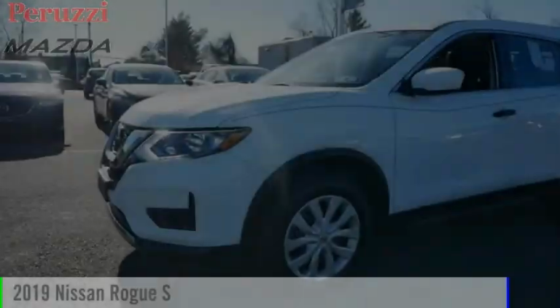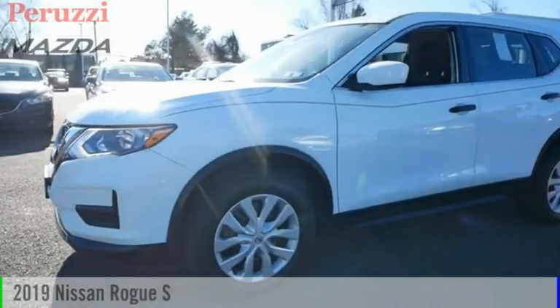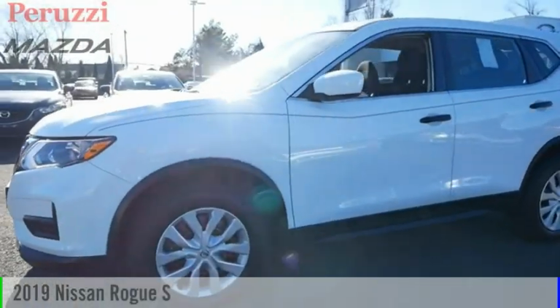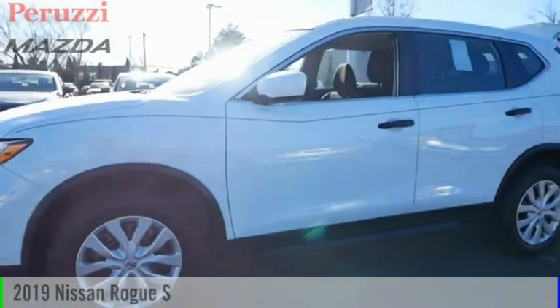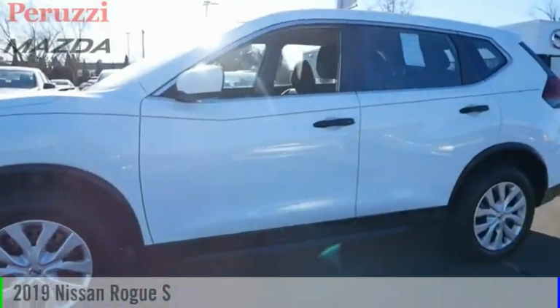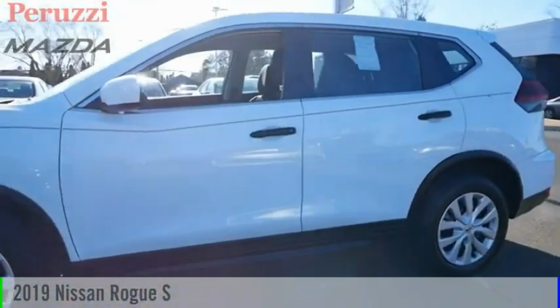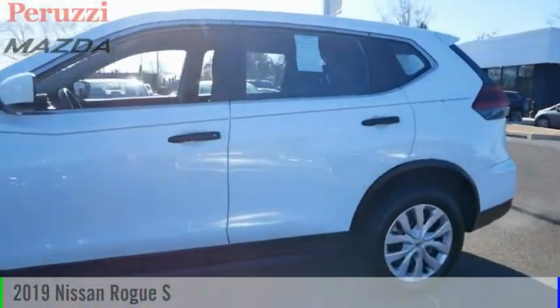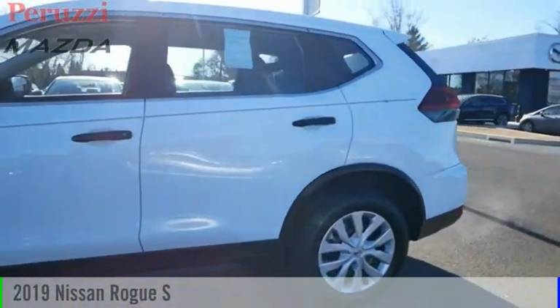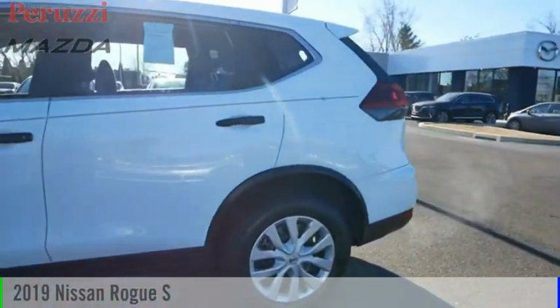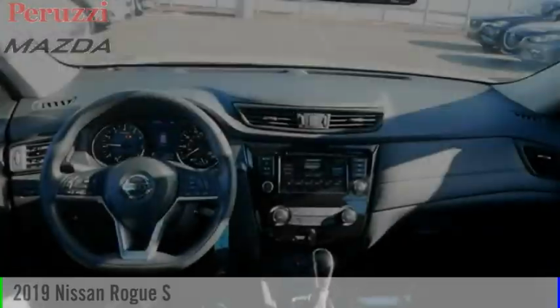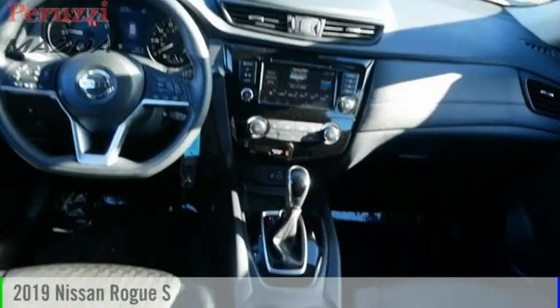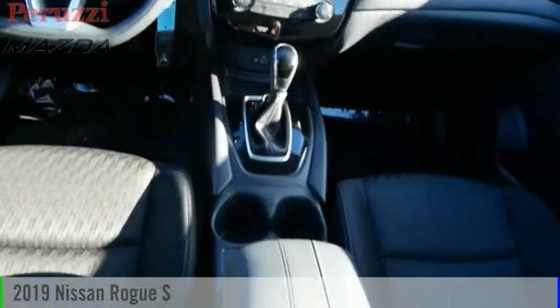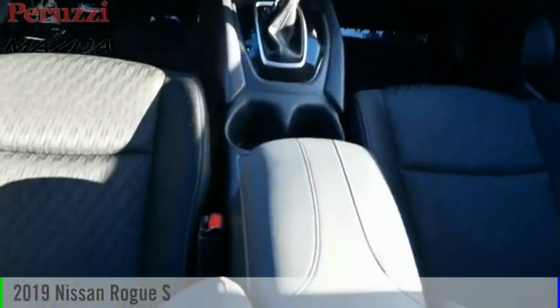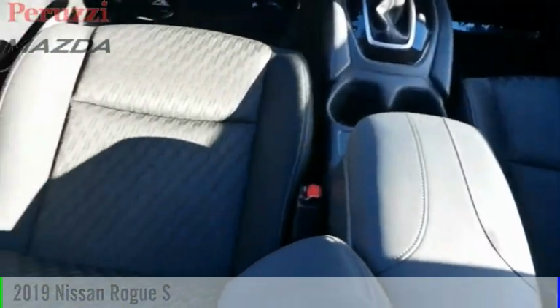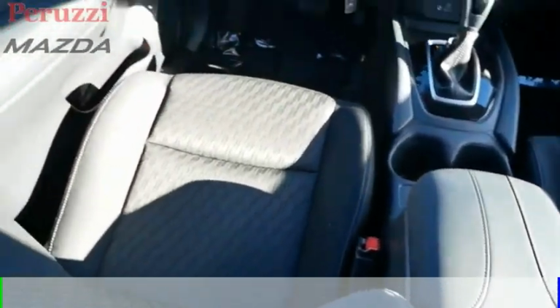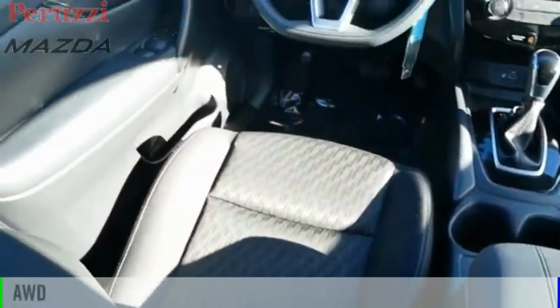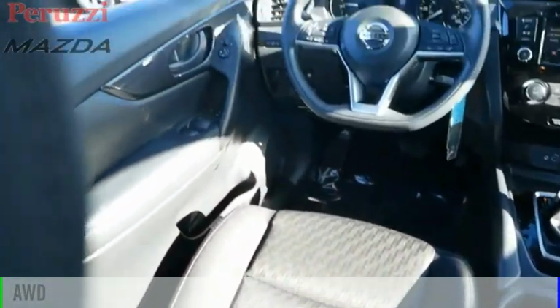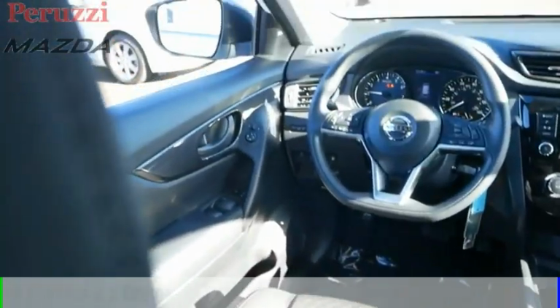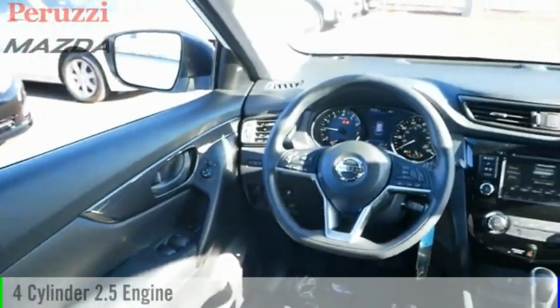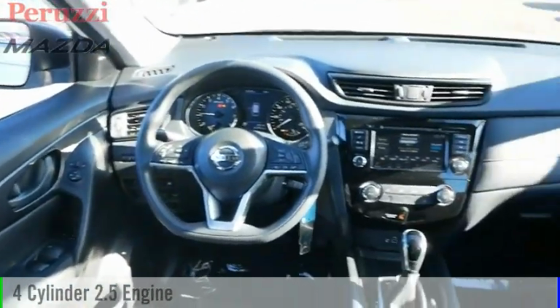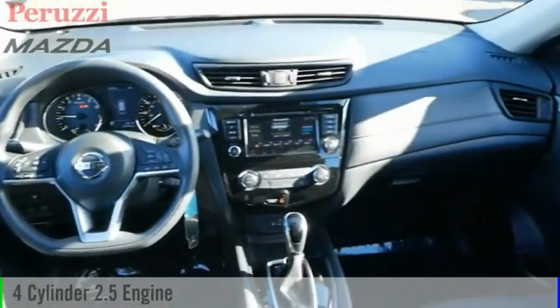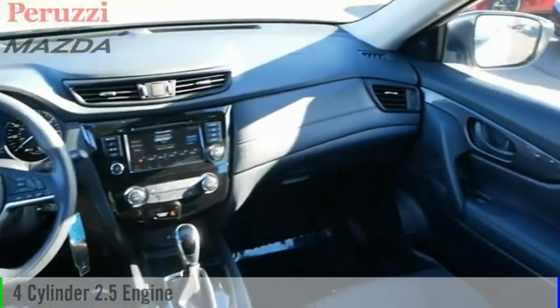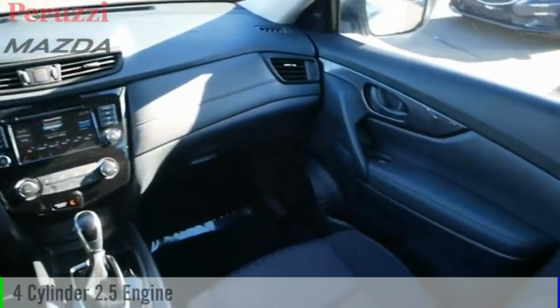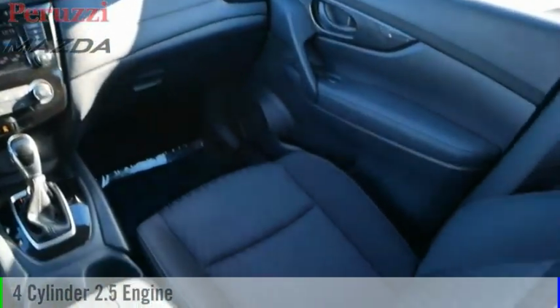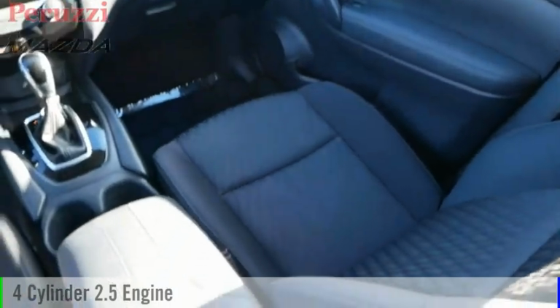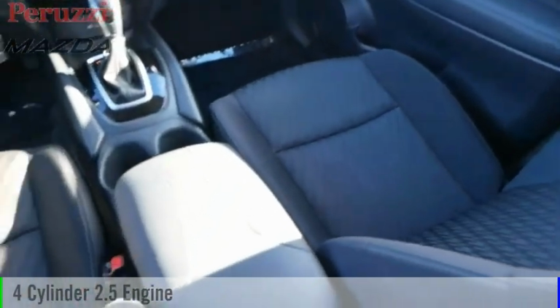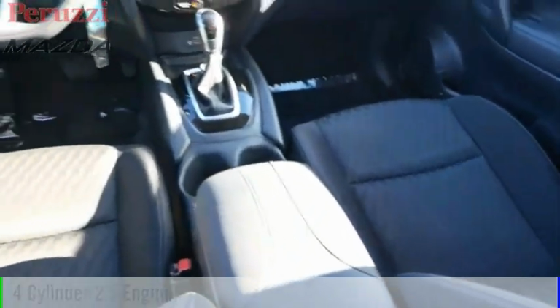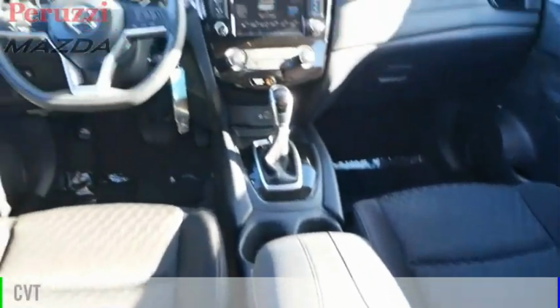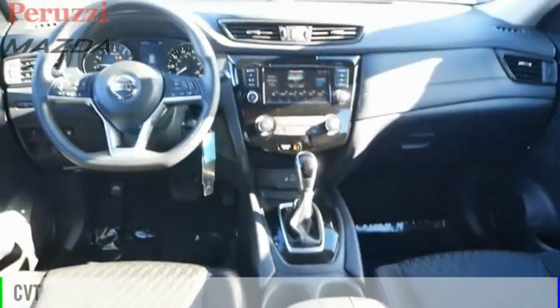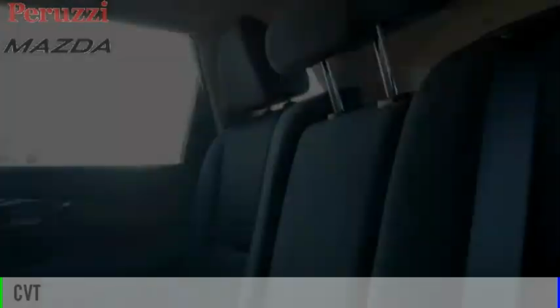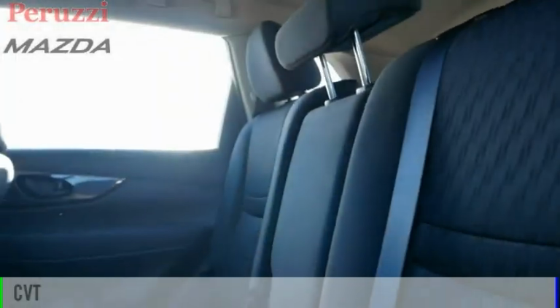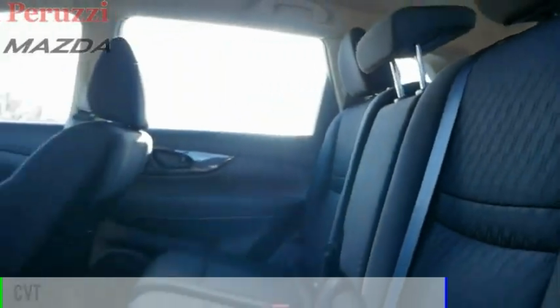We are pleased to show you the 2019 Rogue. This vehicle is powered by an all-wheel drive, 4-cylinder, 2.5-liter engine and comes with a continuously variable transmission.